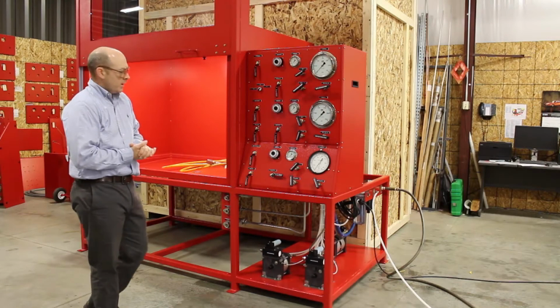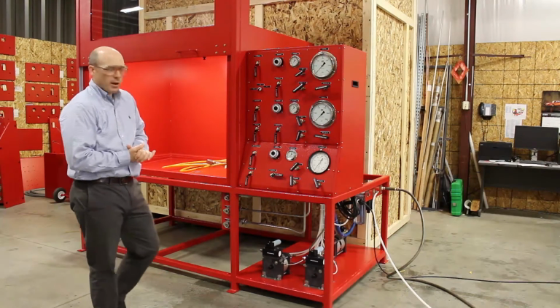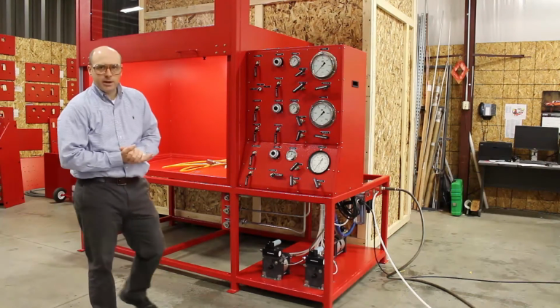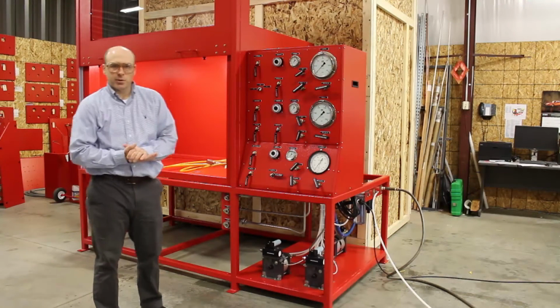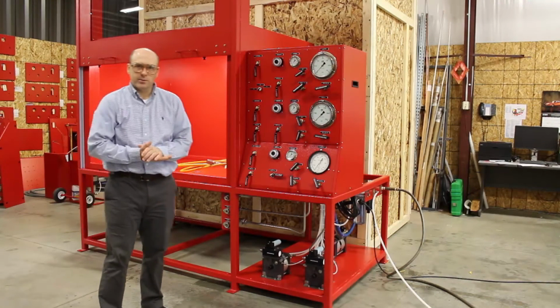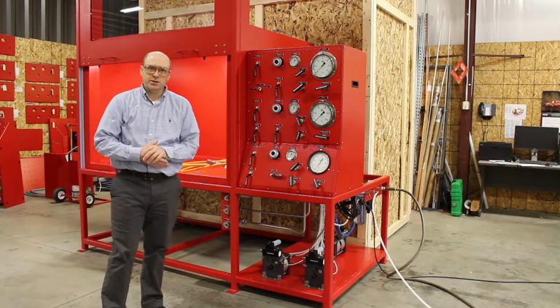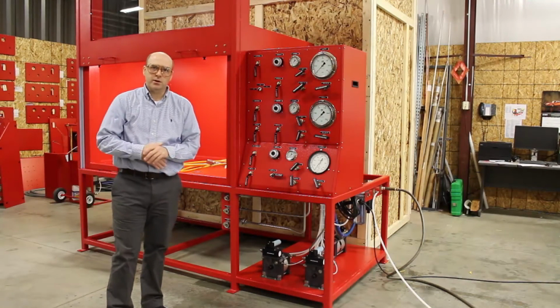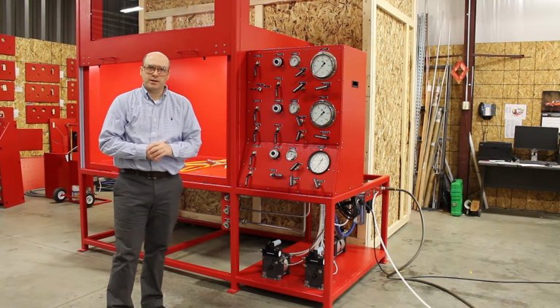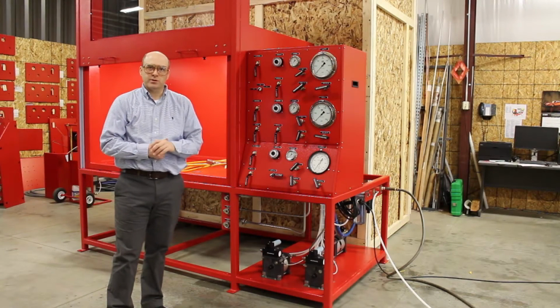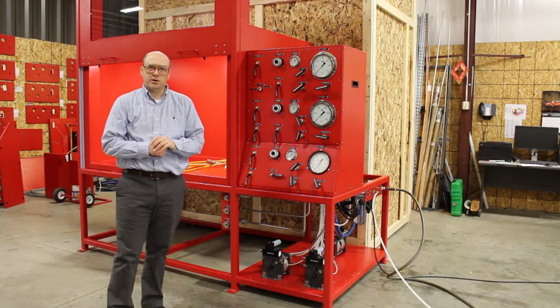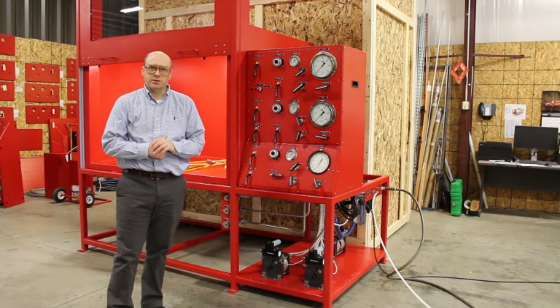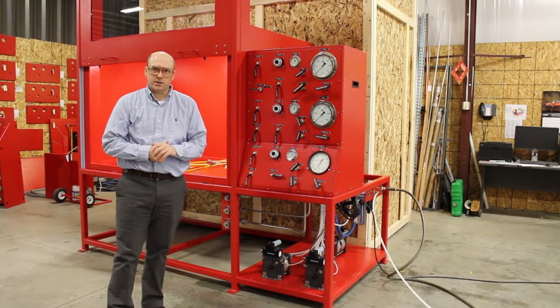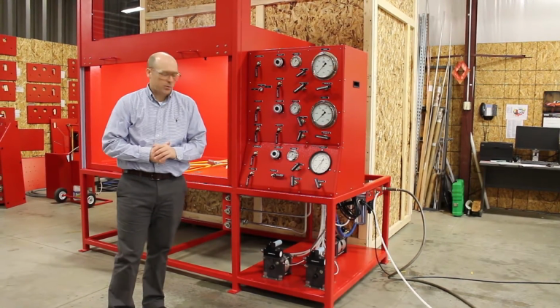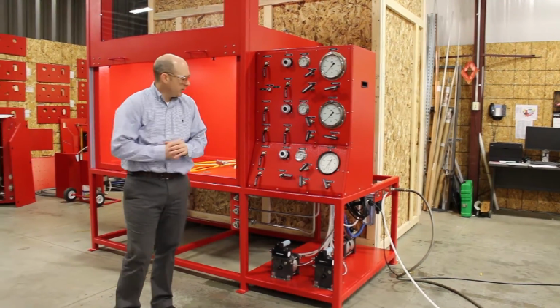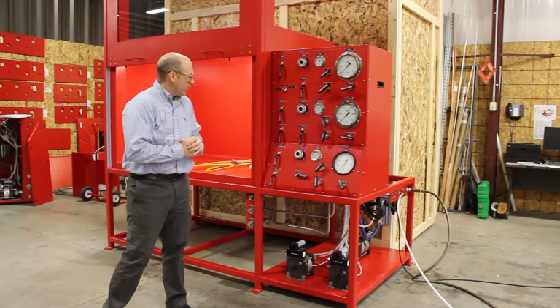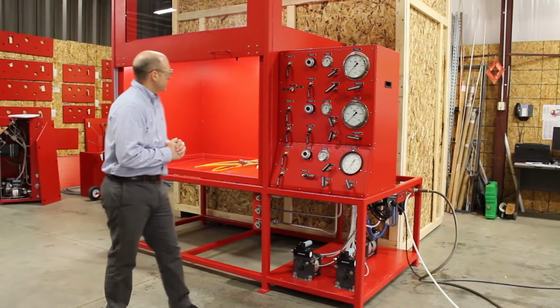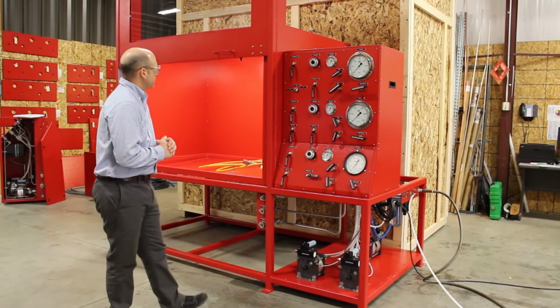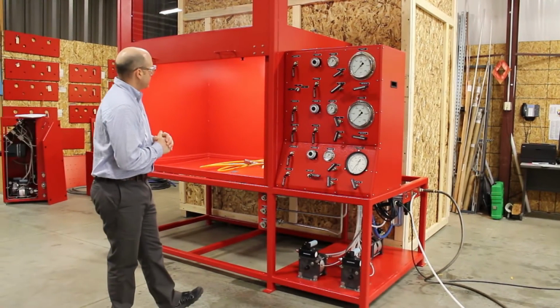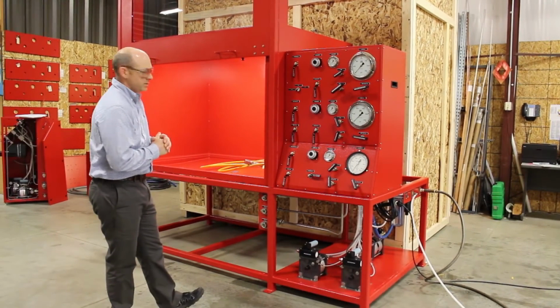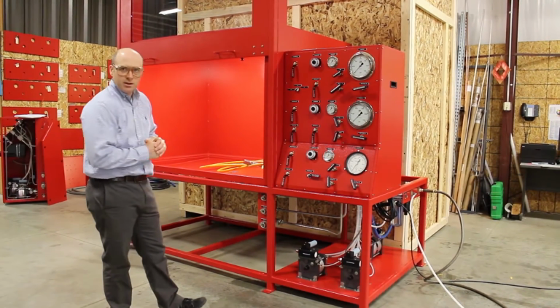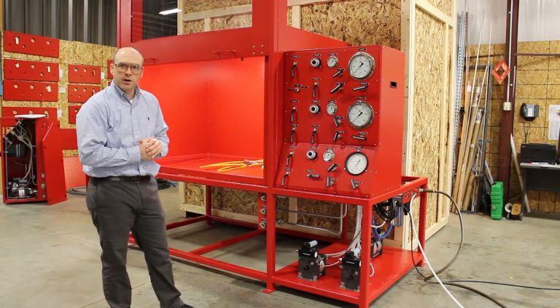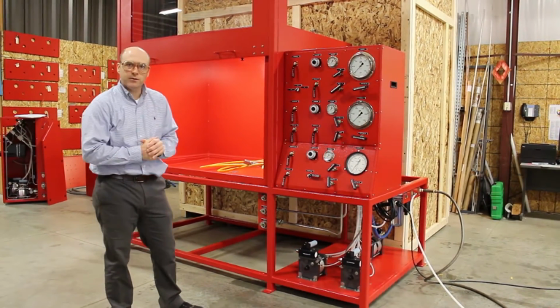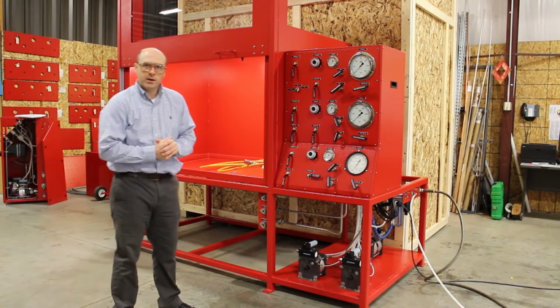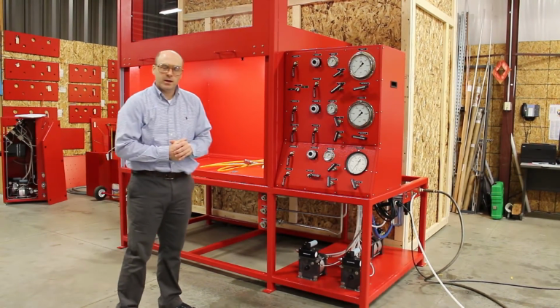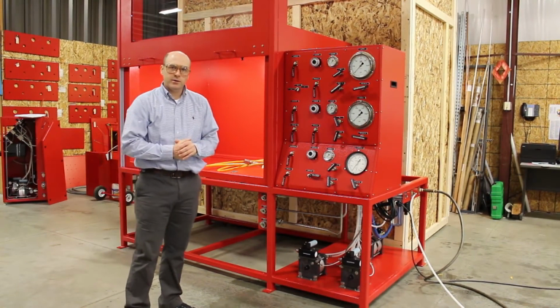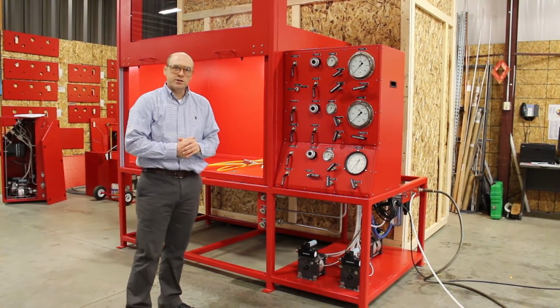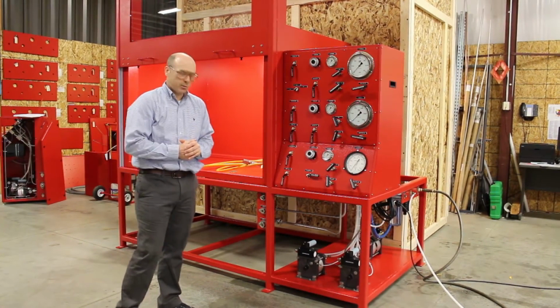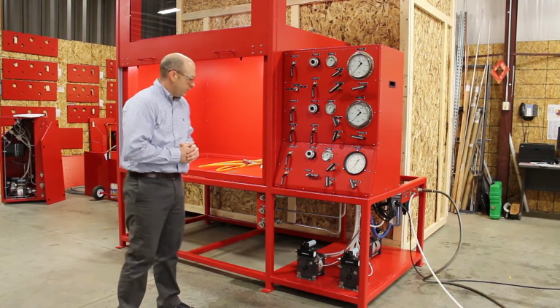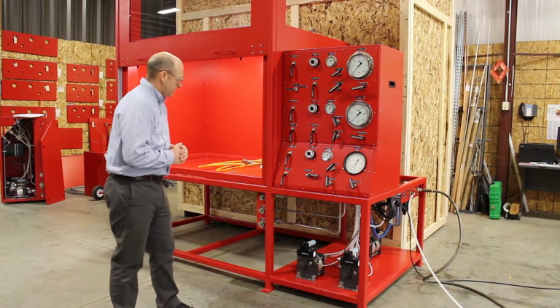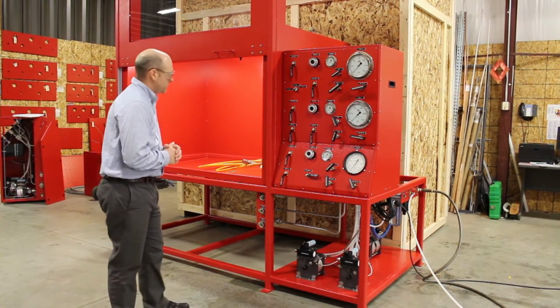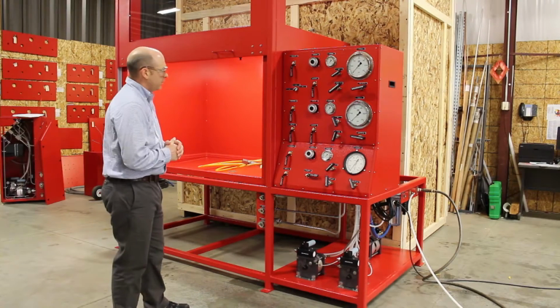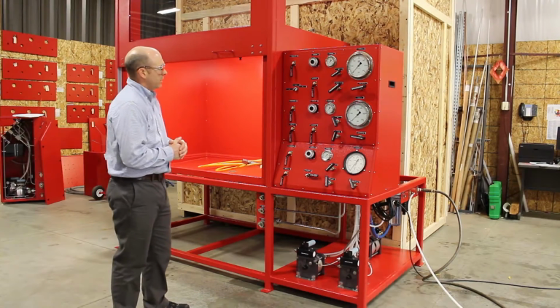Hi, my name is Brad. I'm an engineer here at Max Pro Technologies. We manufacture high-pressure test systems, and I'm standing in front of a three-circuit manual test bench that we built here.